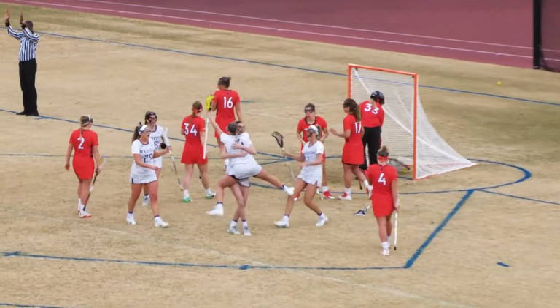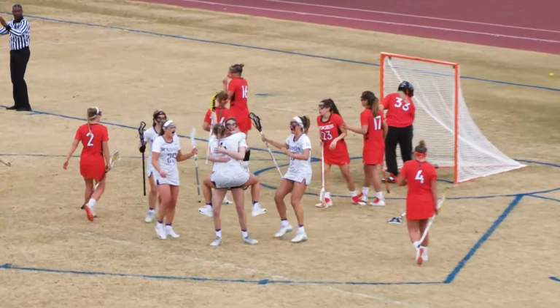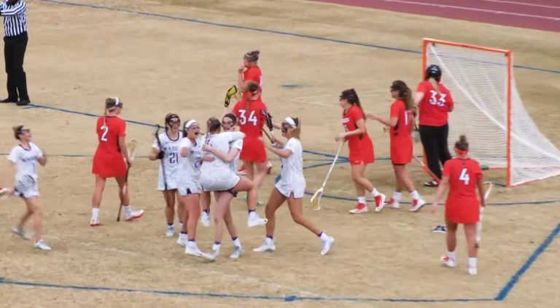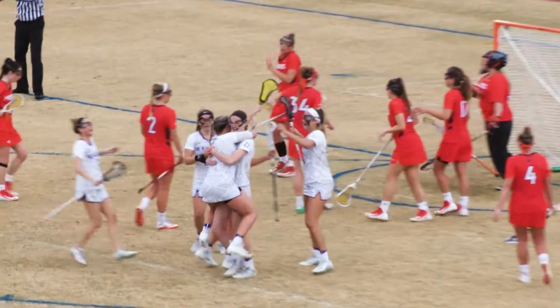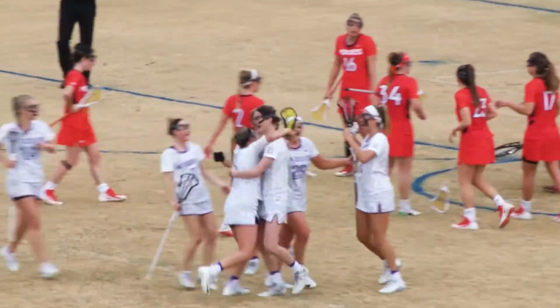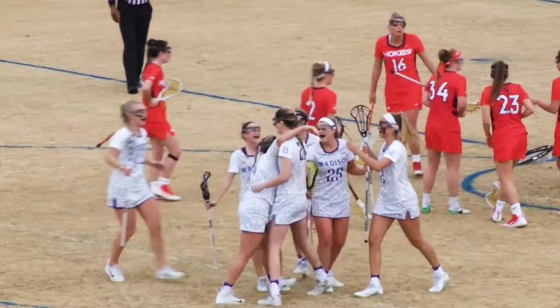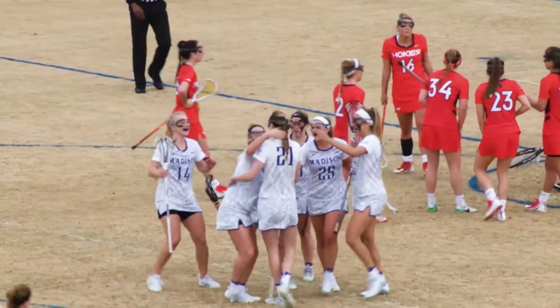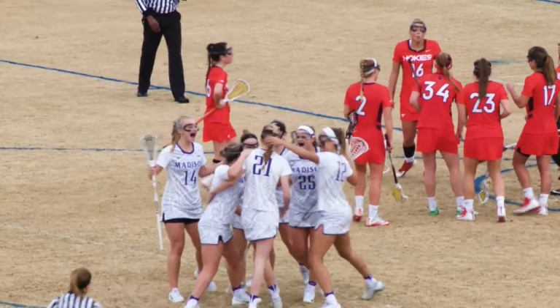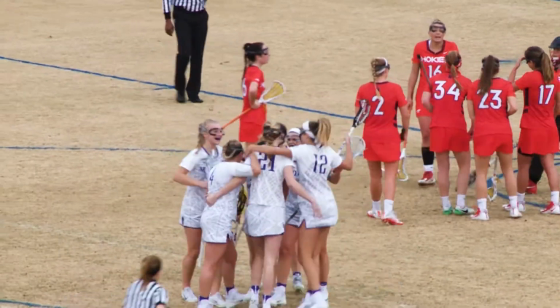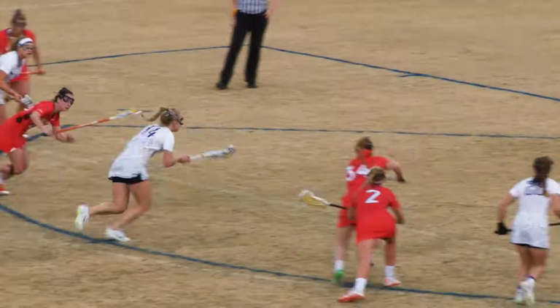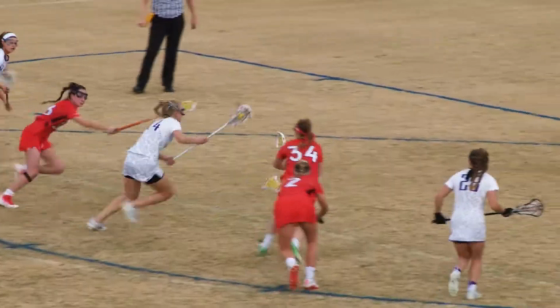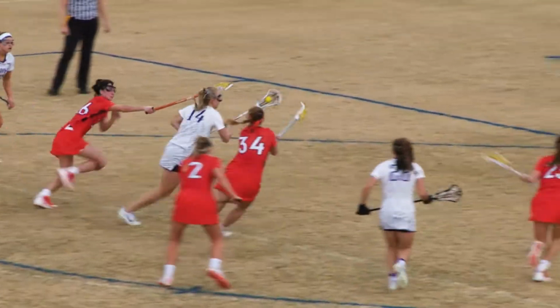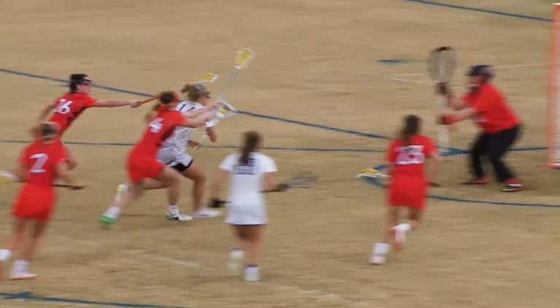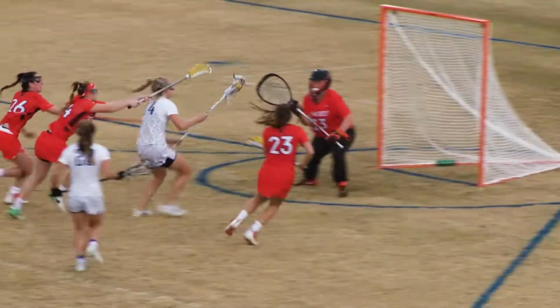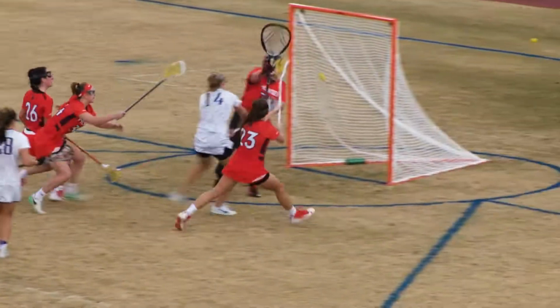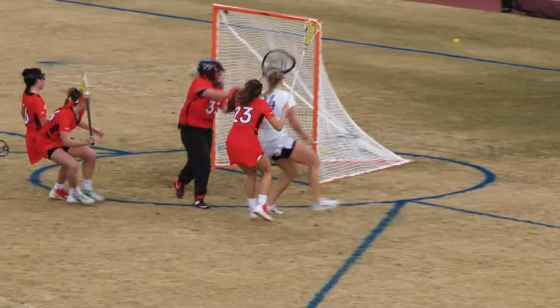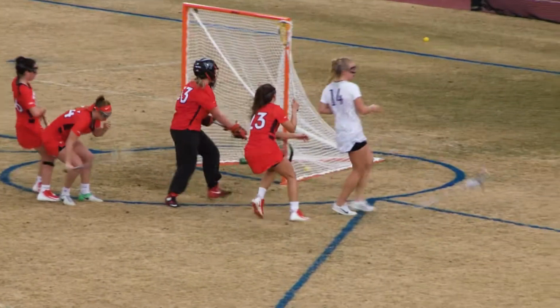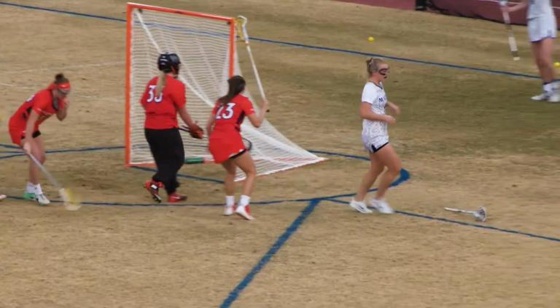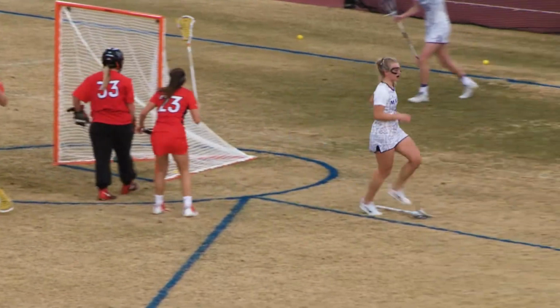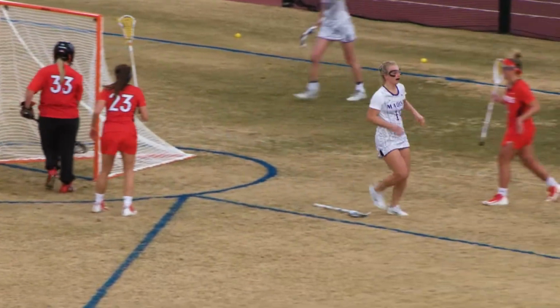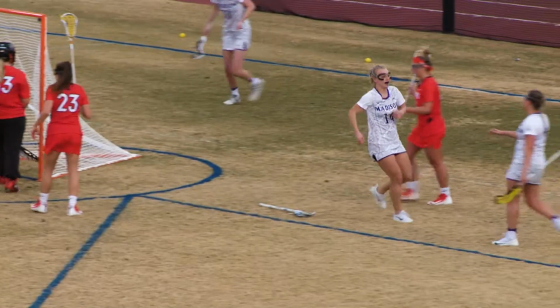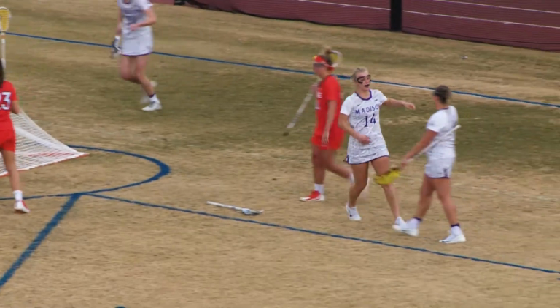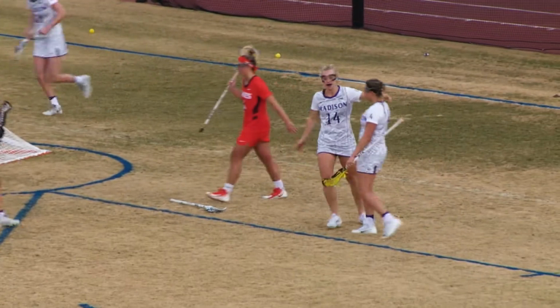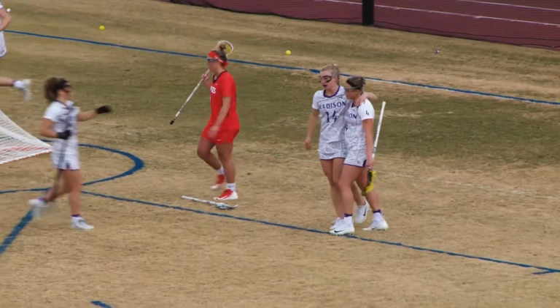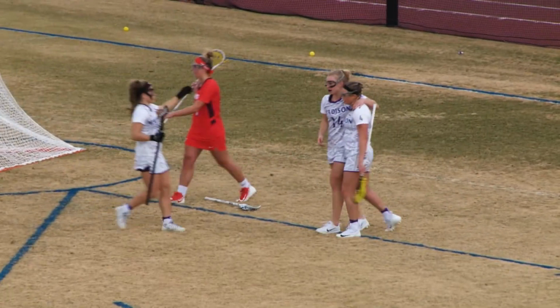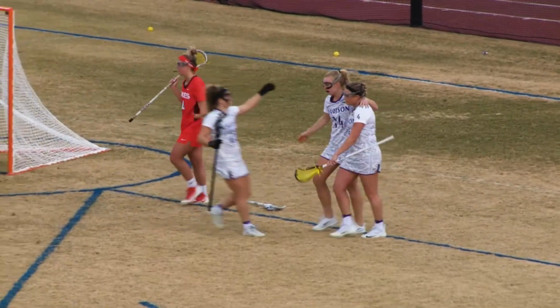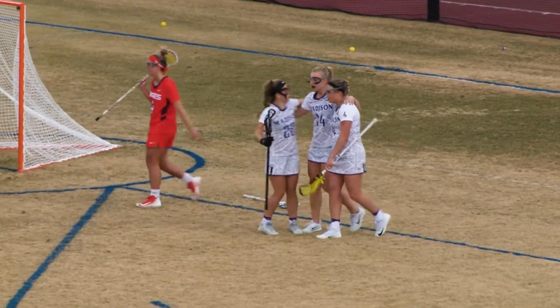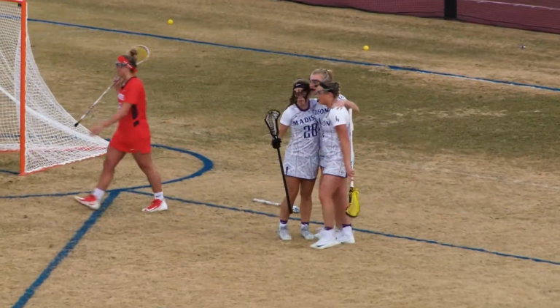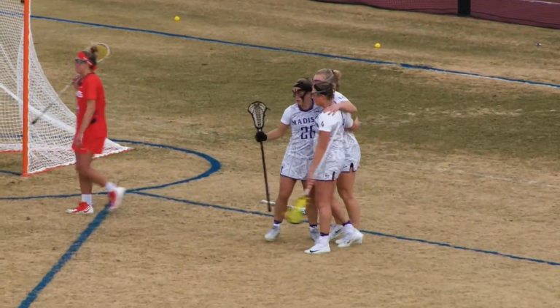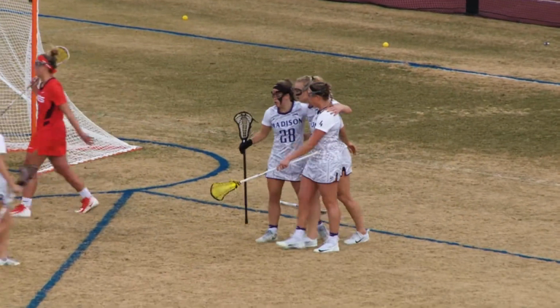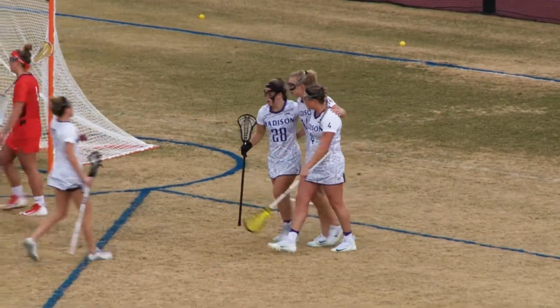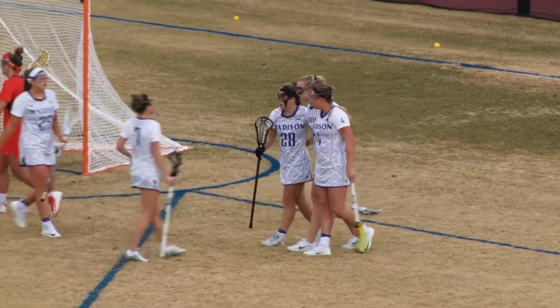What a beautiful goal — you can't get them any prettier than that. Morgan Hart, here she comes again. She patiently waits and finds the space, and she swings it right past the keeper.